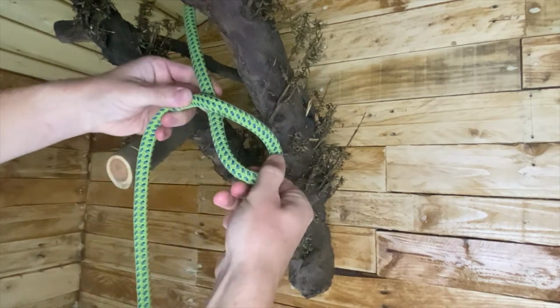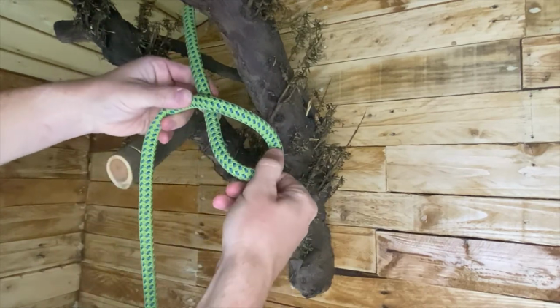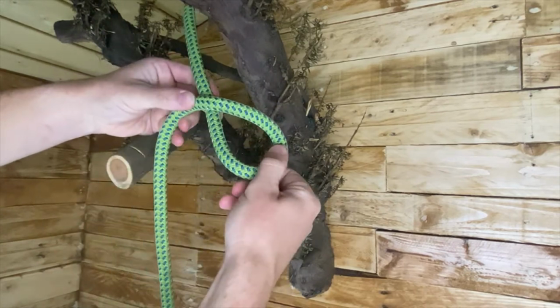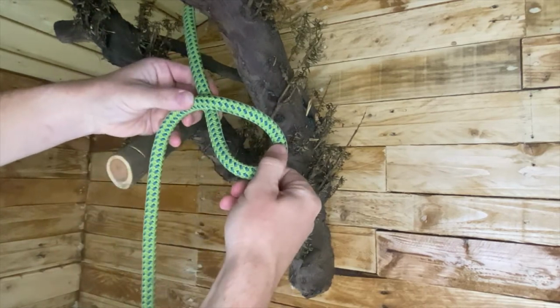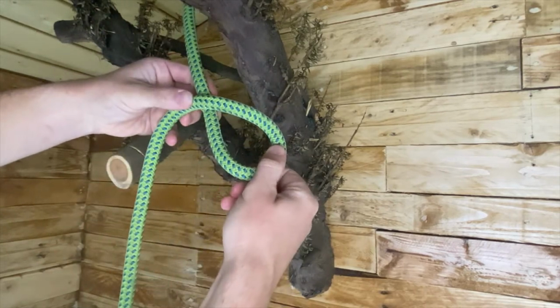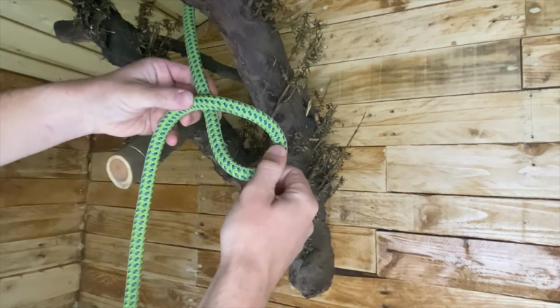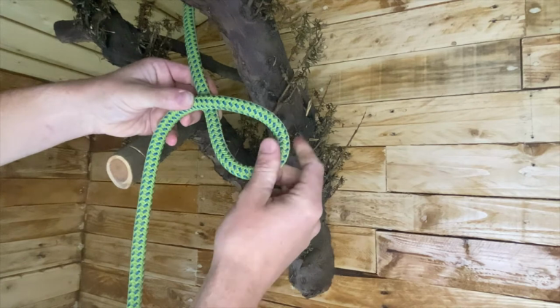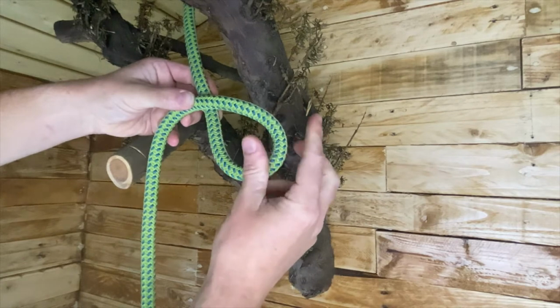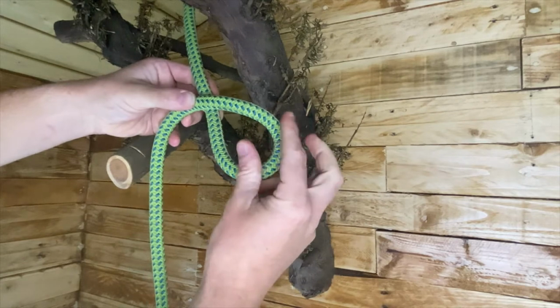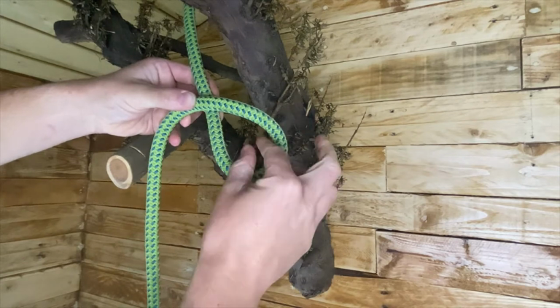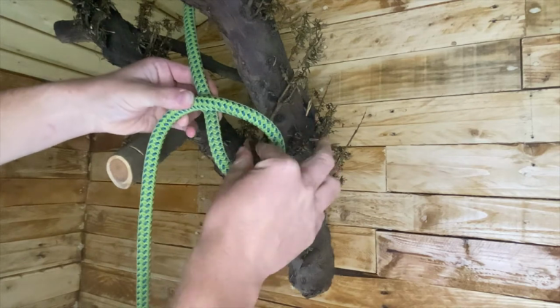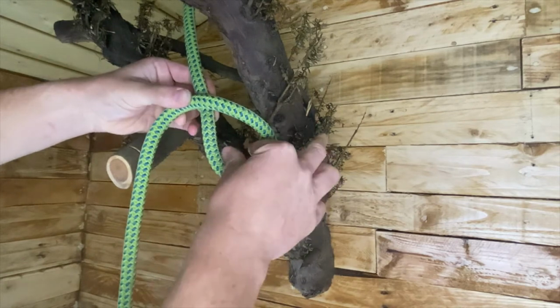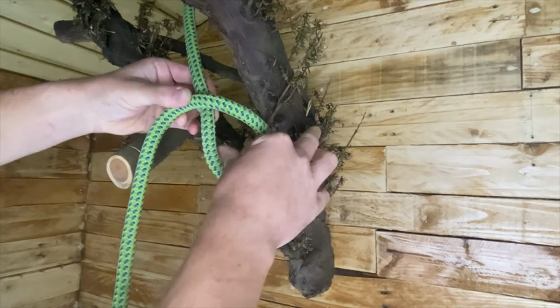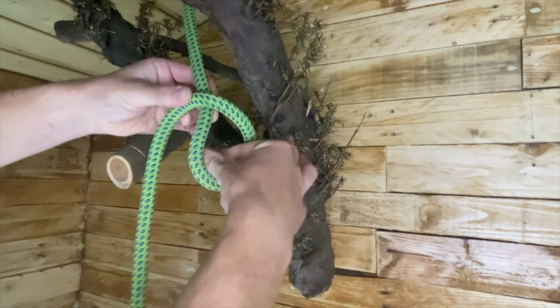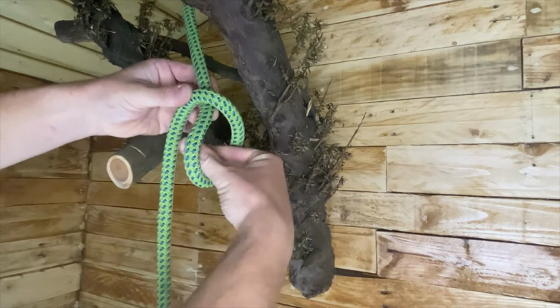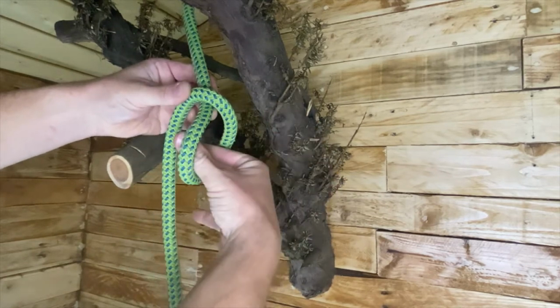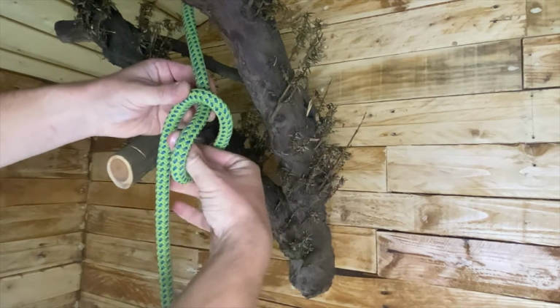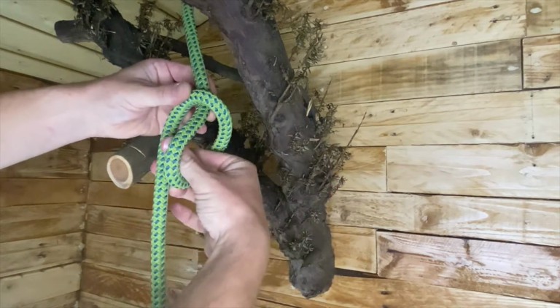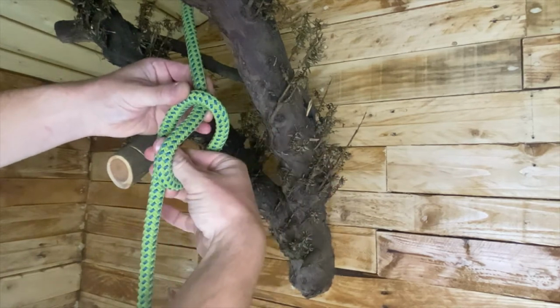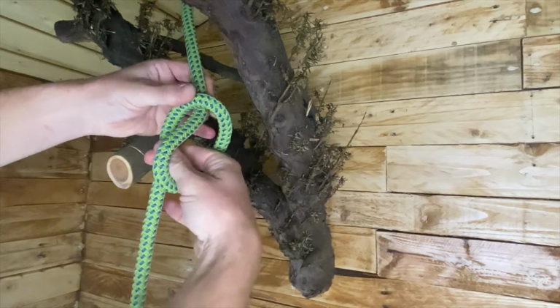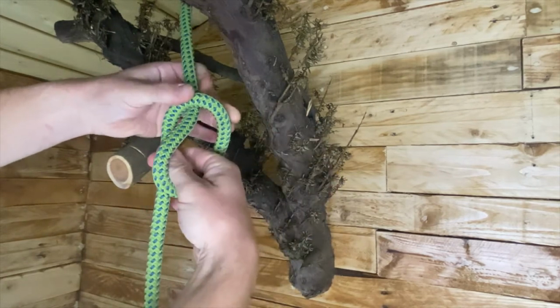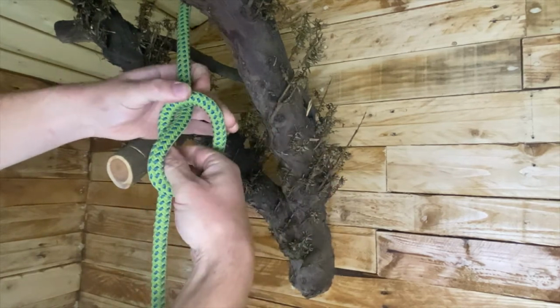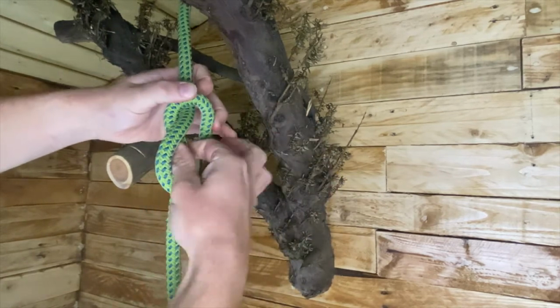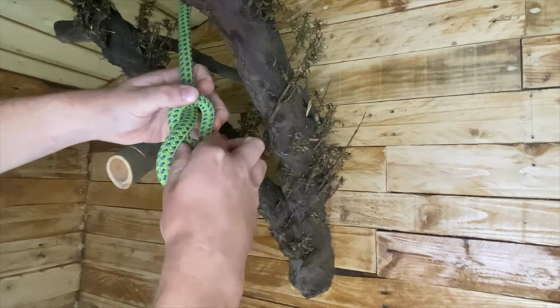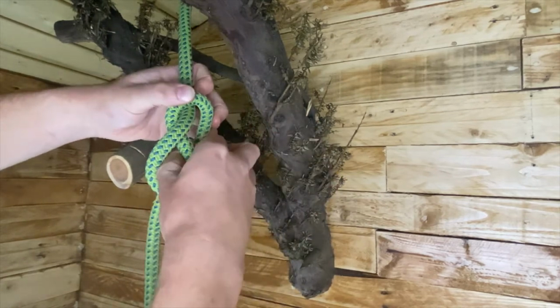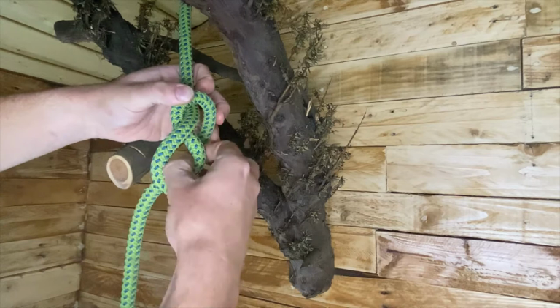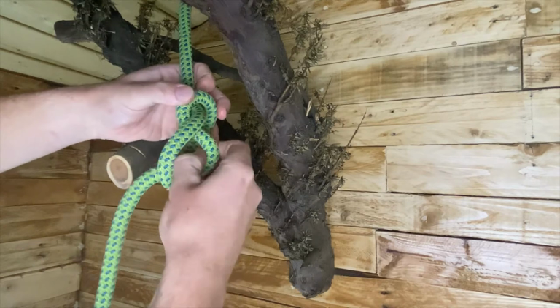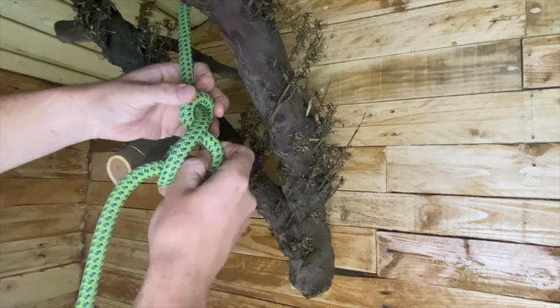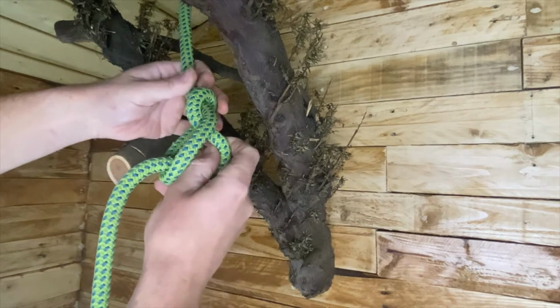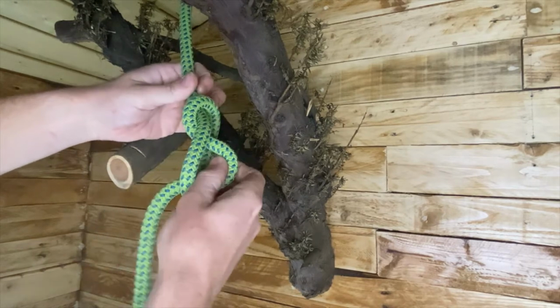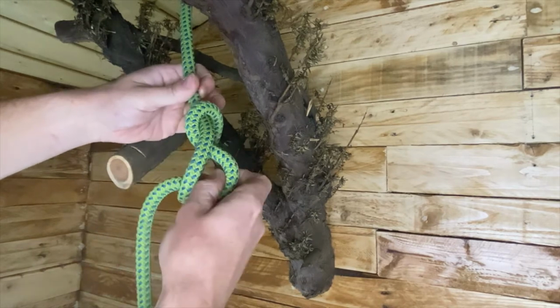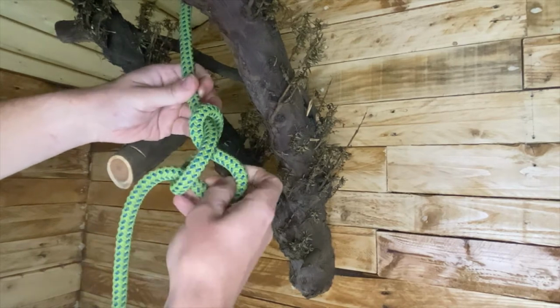And then all you're doing basically is putting your two fingers inside and grabbing the tail end and pulling through. That'll create a loop.